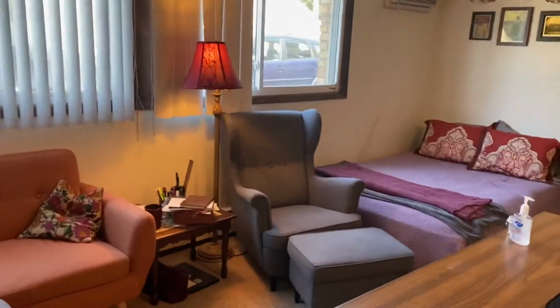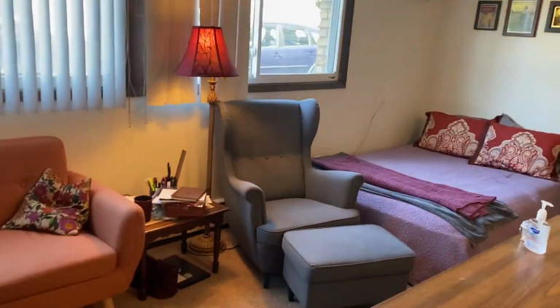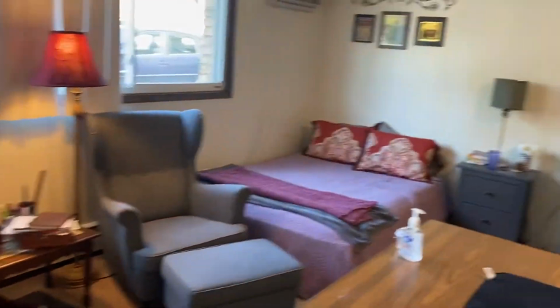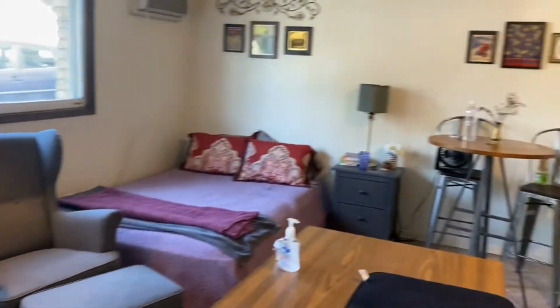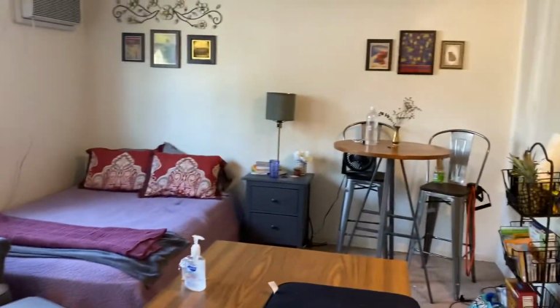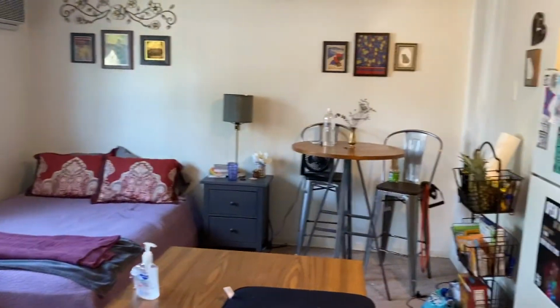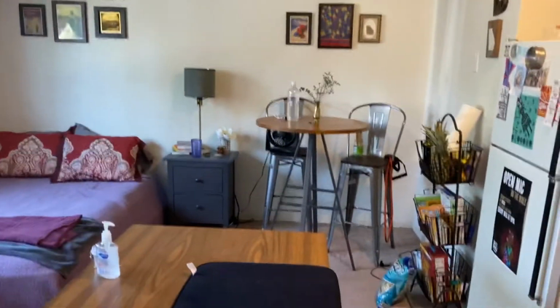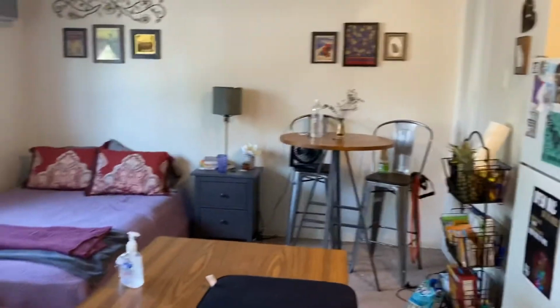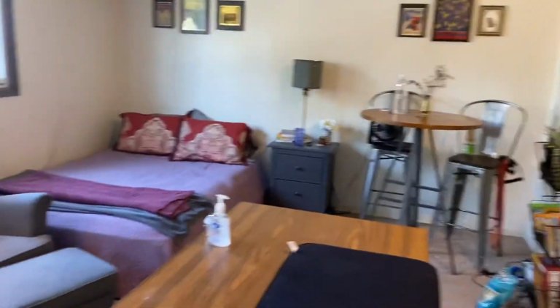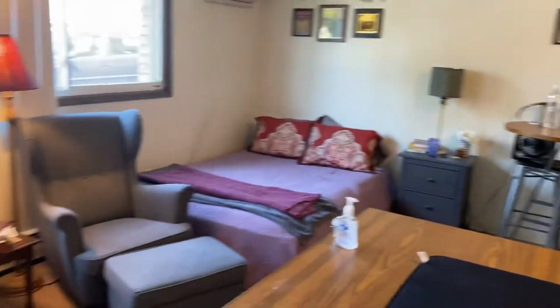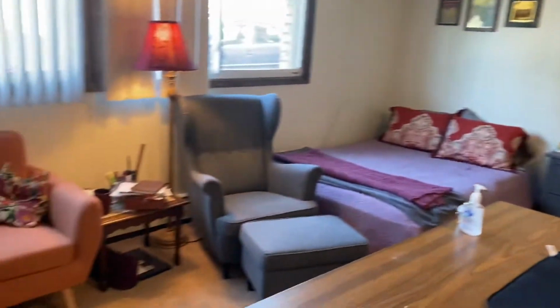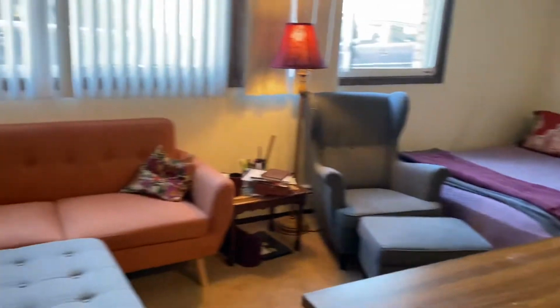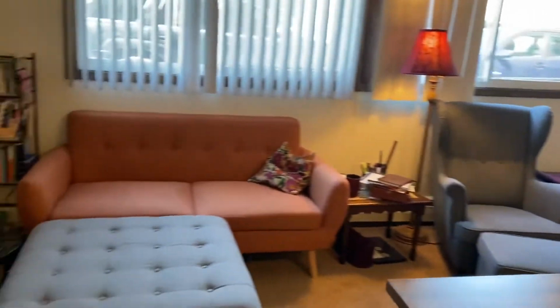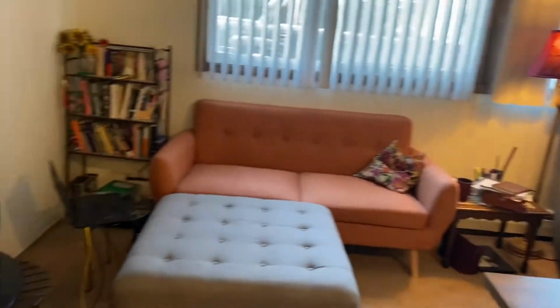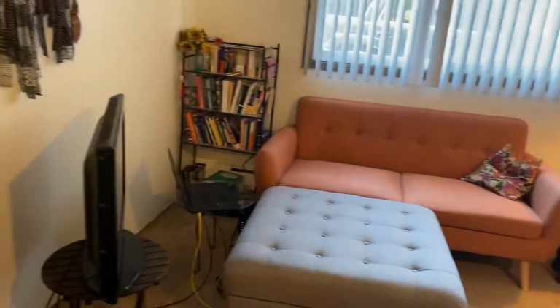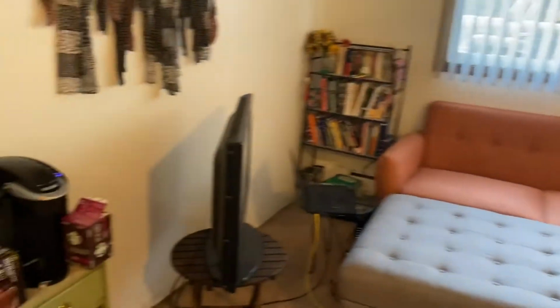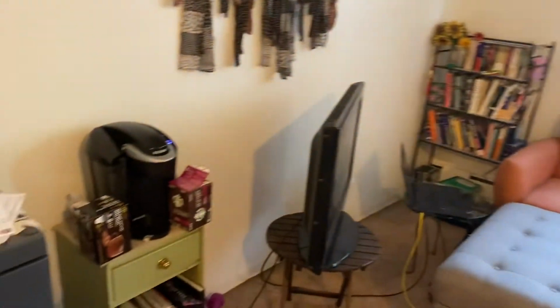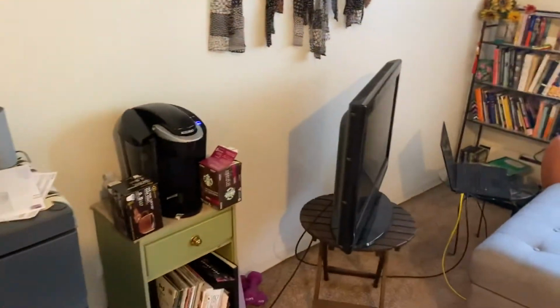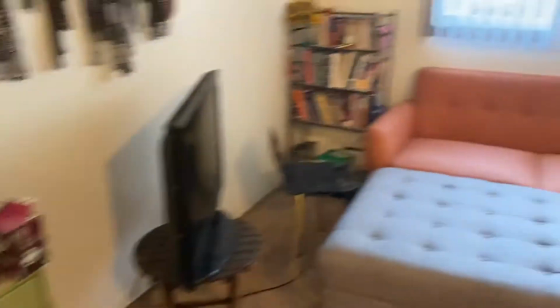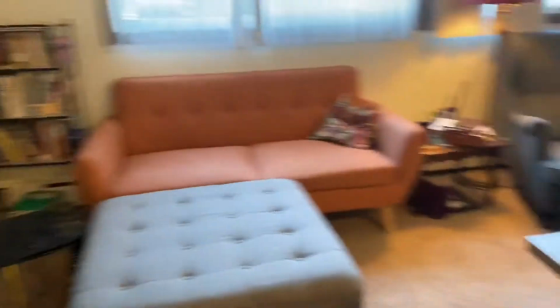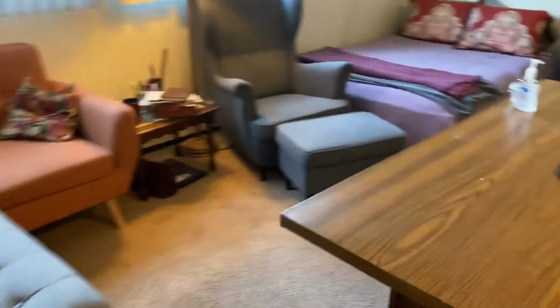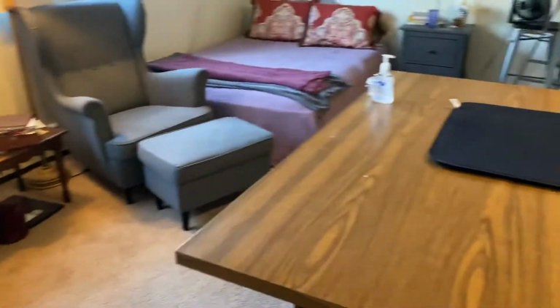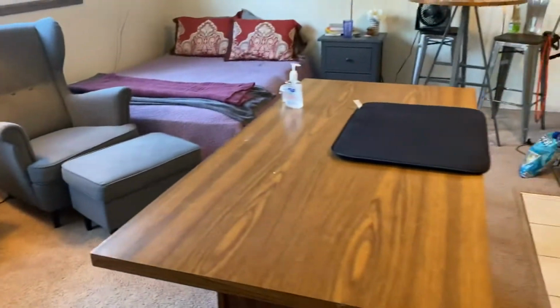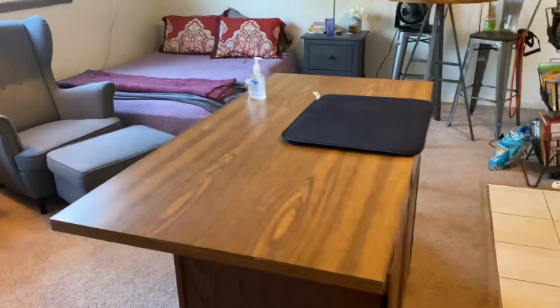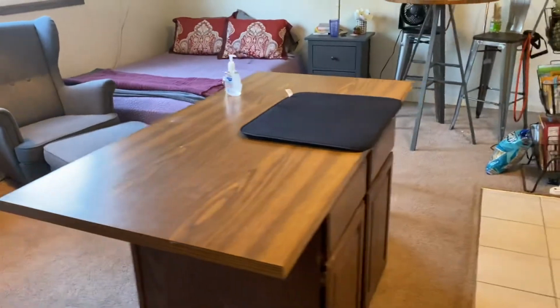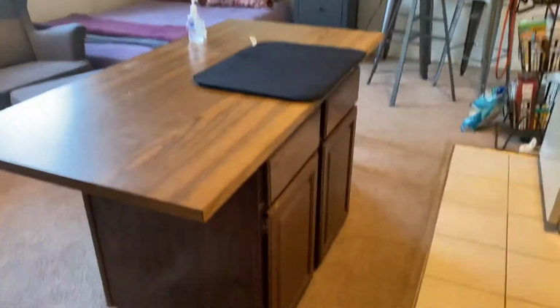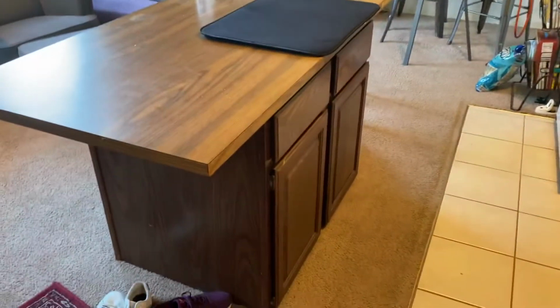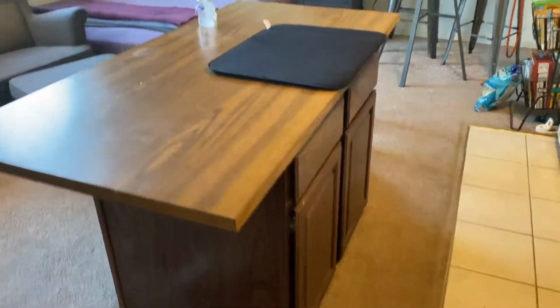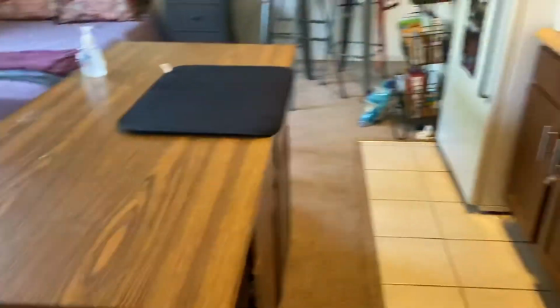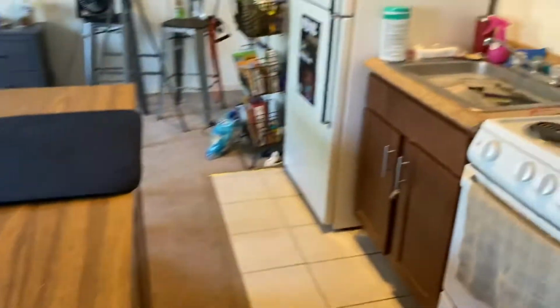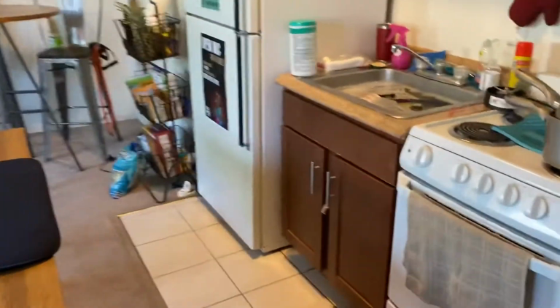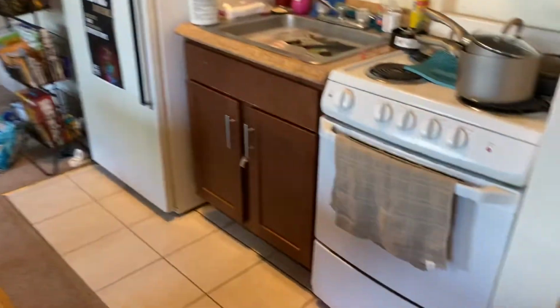There's a table in the corner here, a little kitchen area, and plenty of room for a couch. This little island does come with the unit and there is storage underneath.